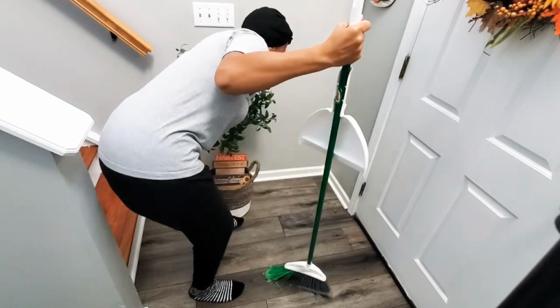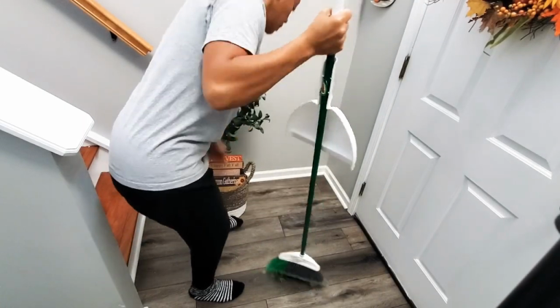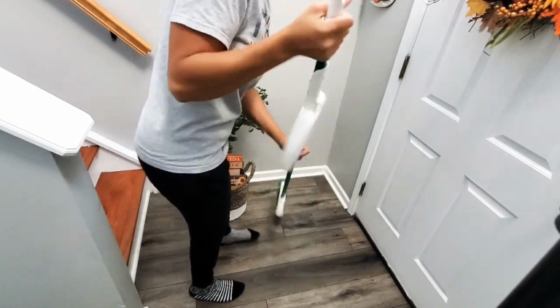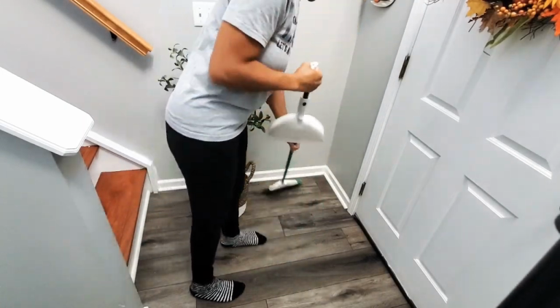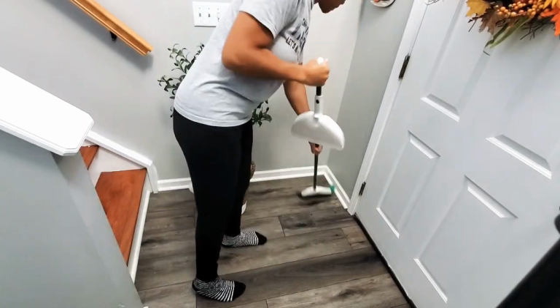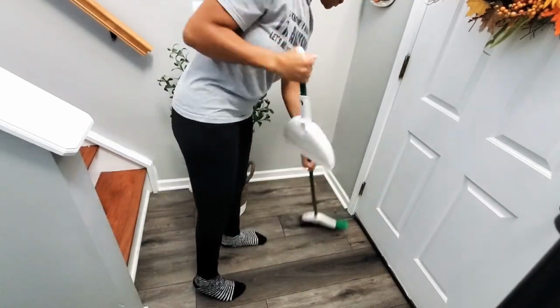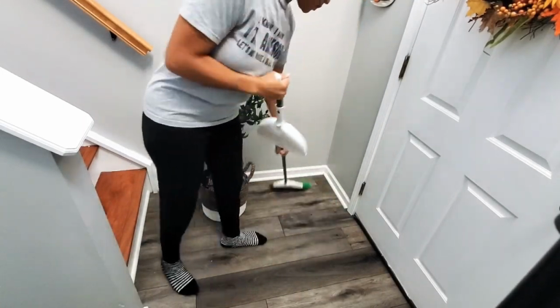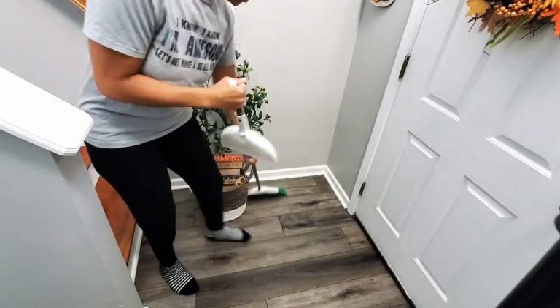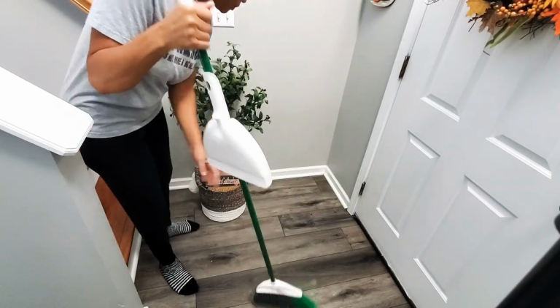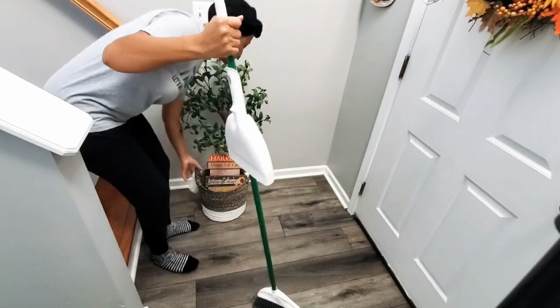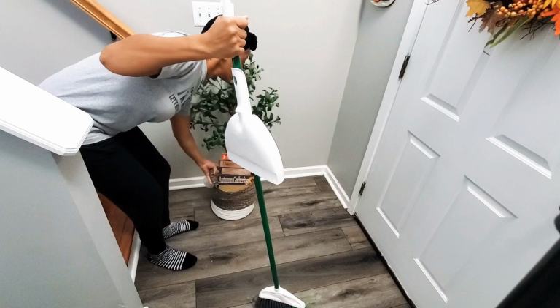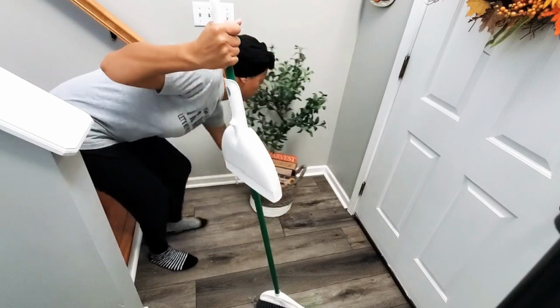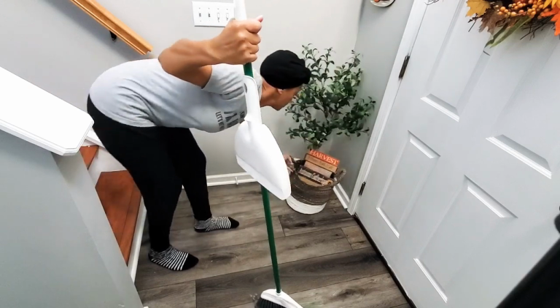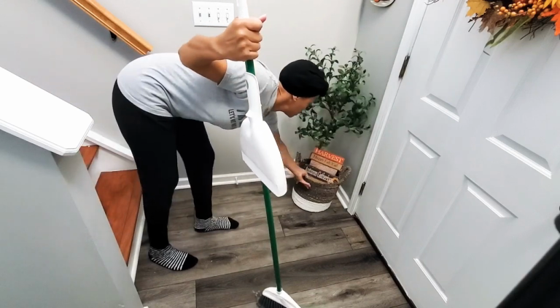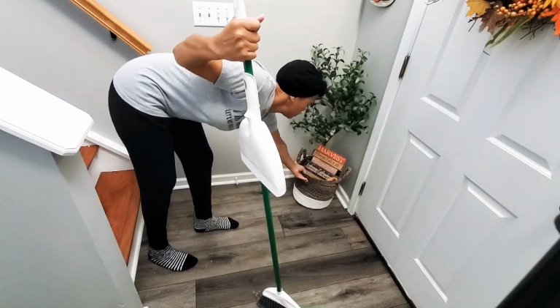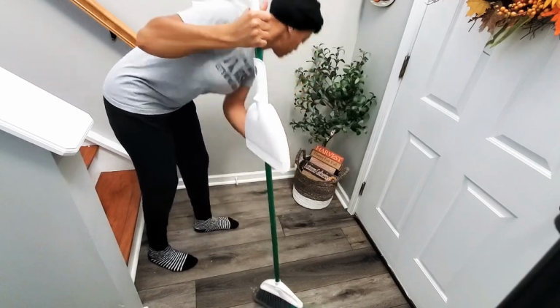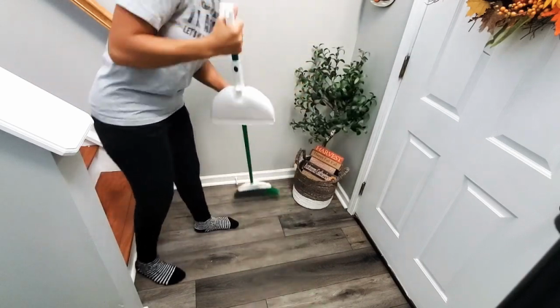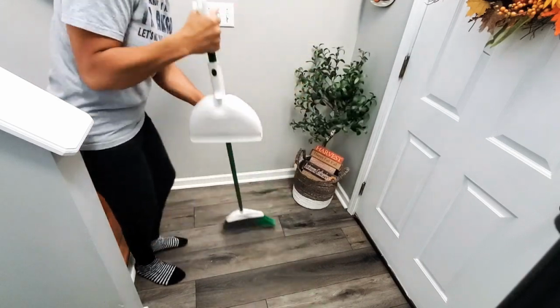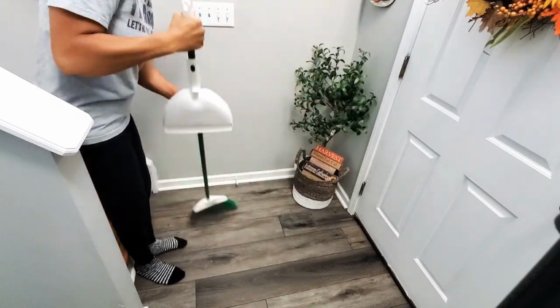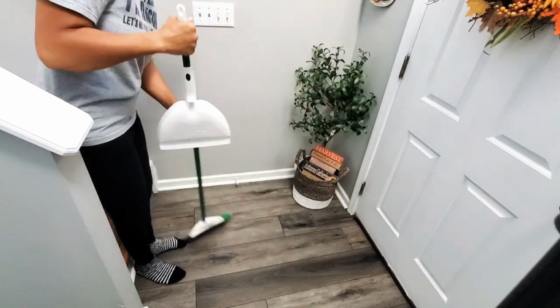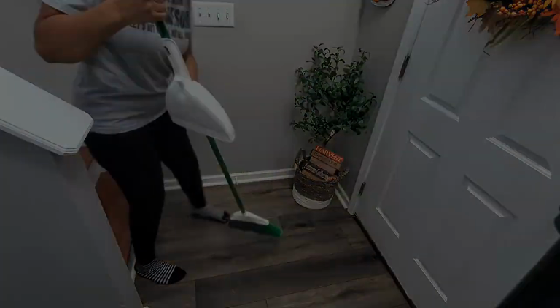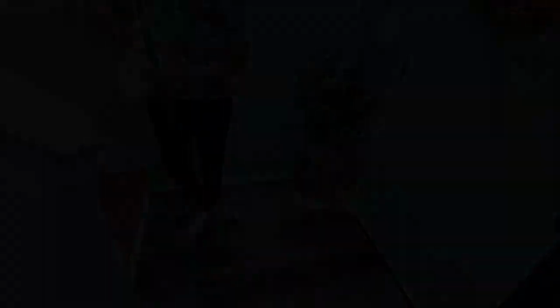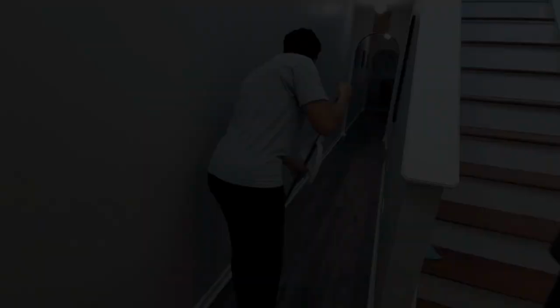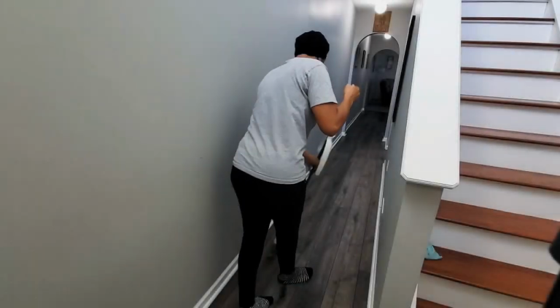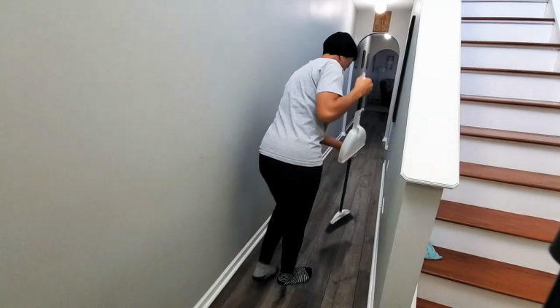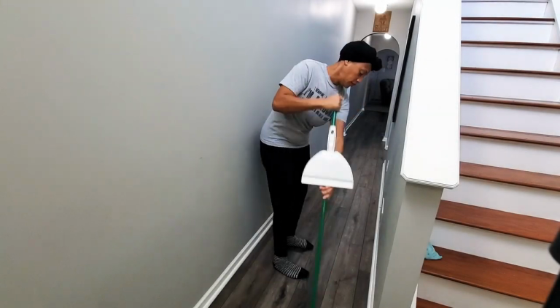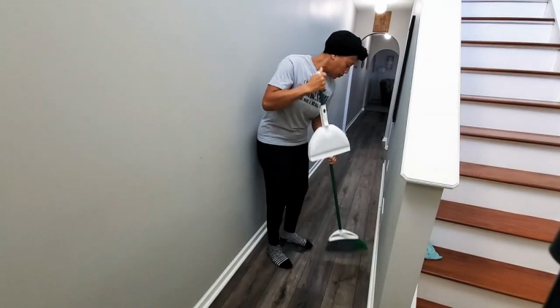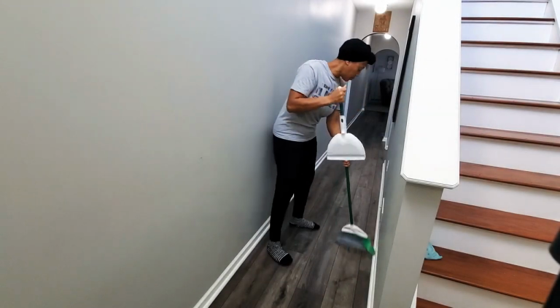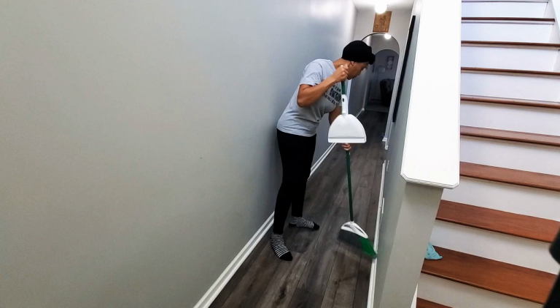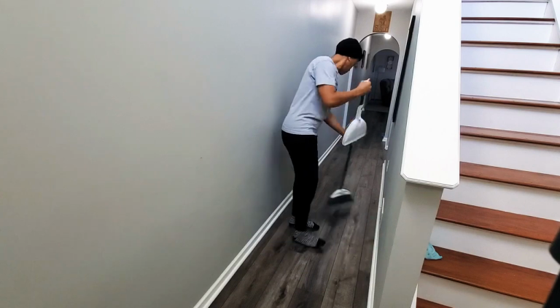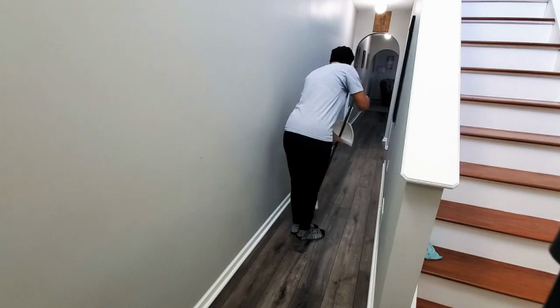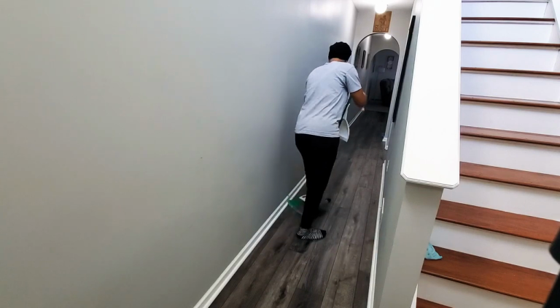Moving right along to my entryway, hallway and kitchen — I need to sweep and mop. I will be mopping the floor with vinegar. All of the cleaning products are listed below in the description box.